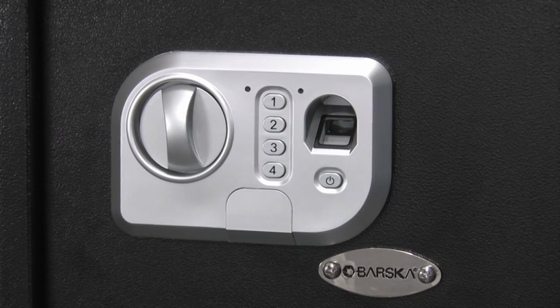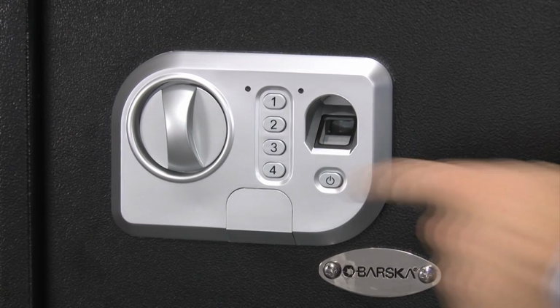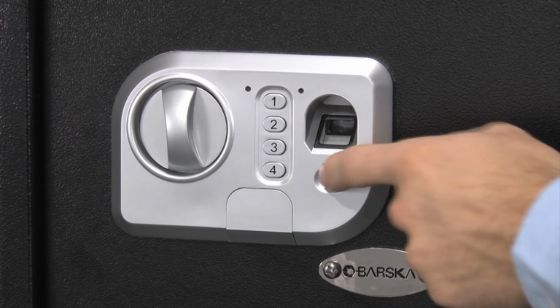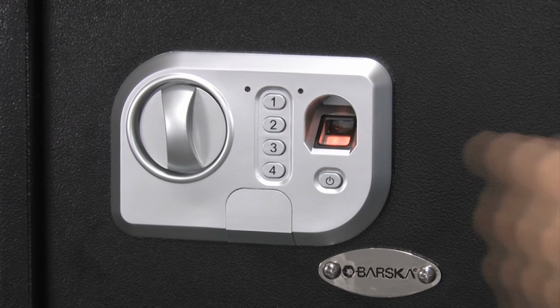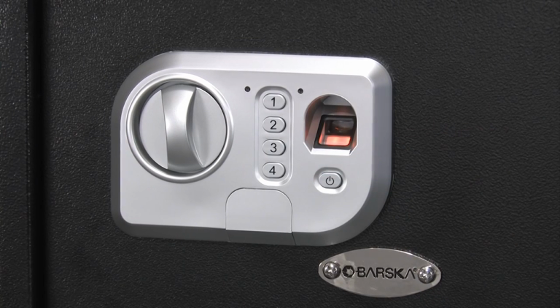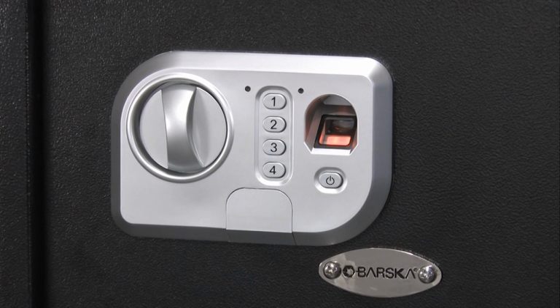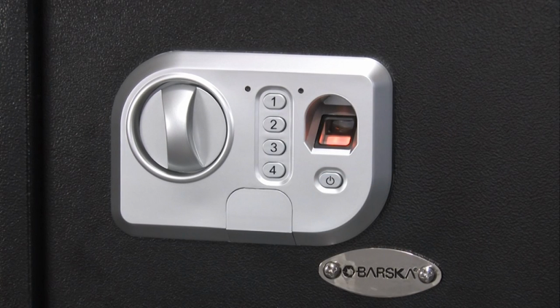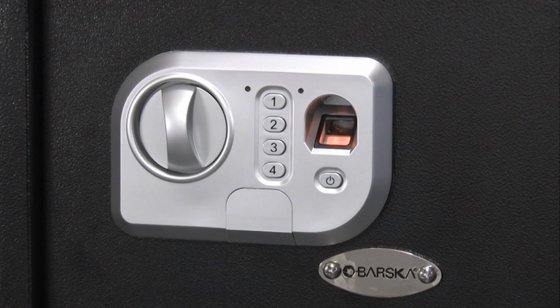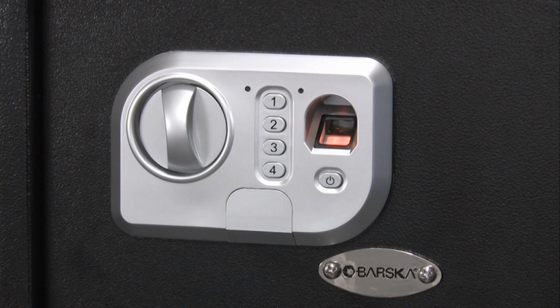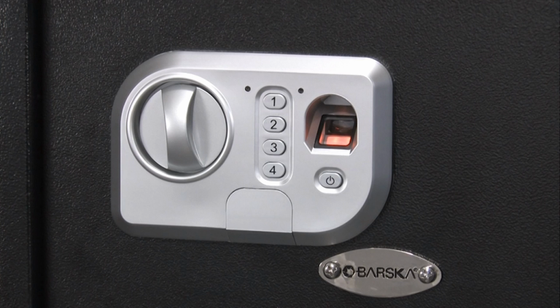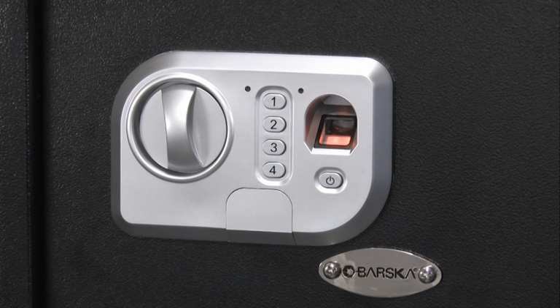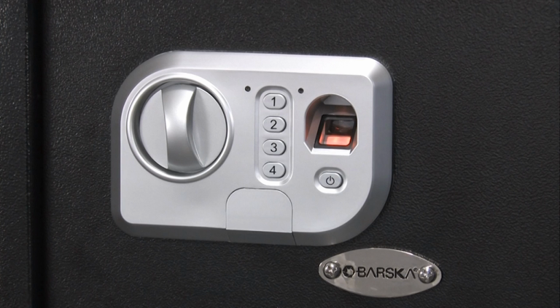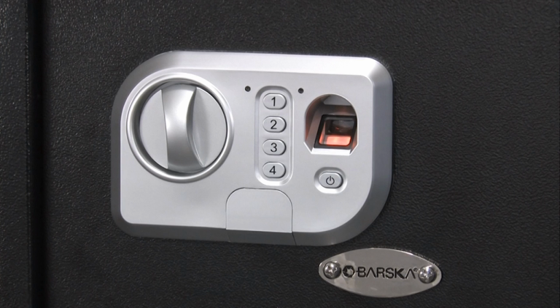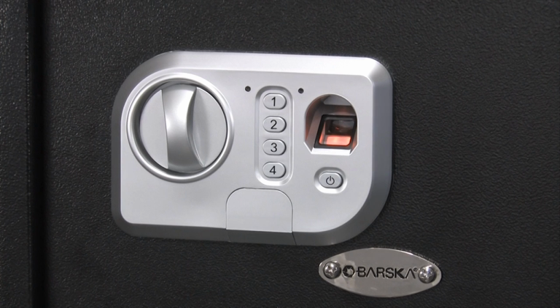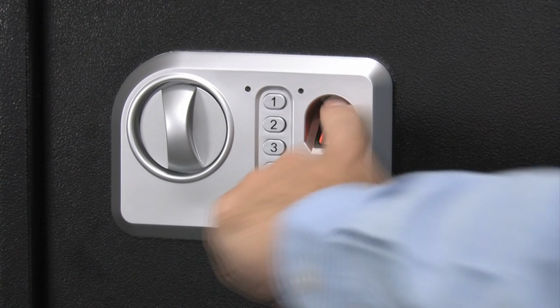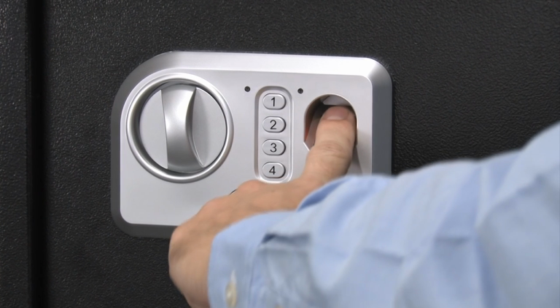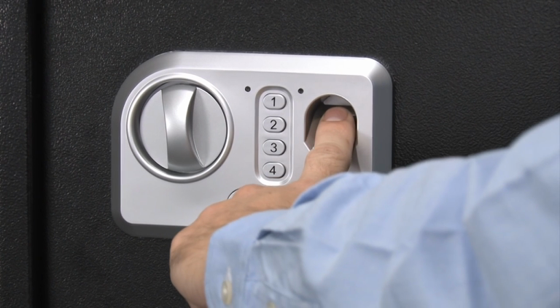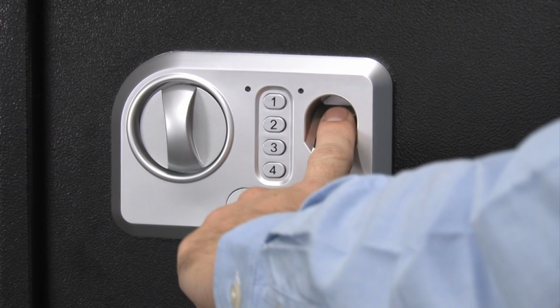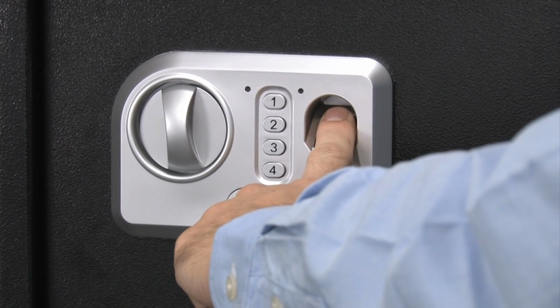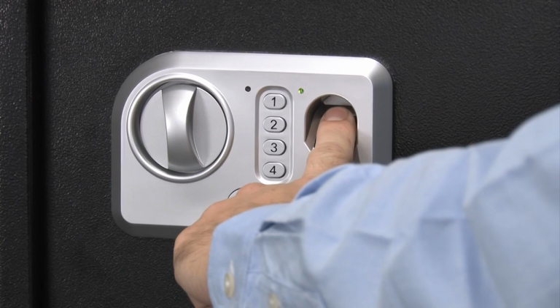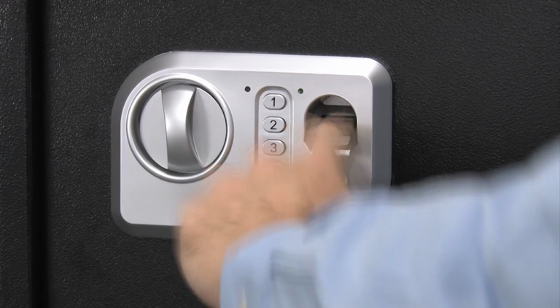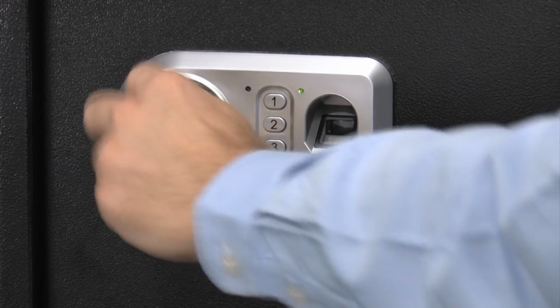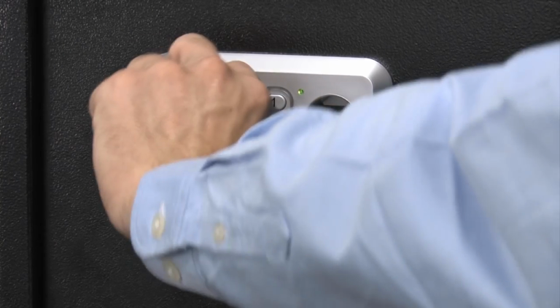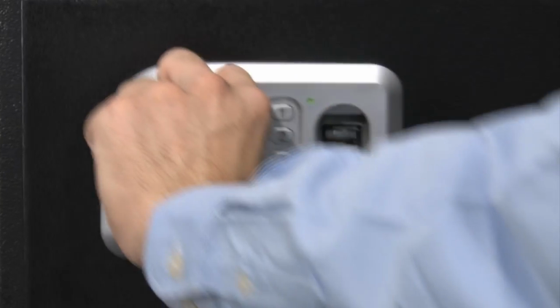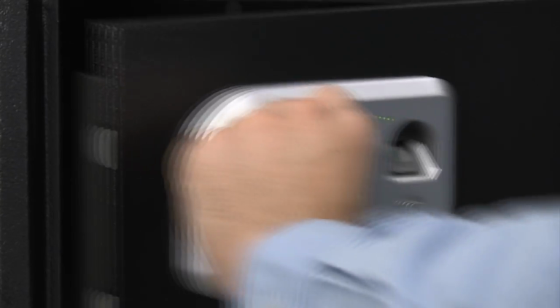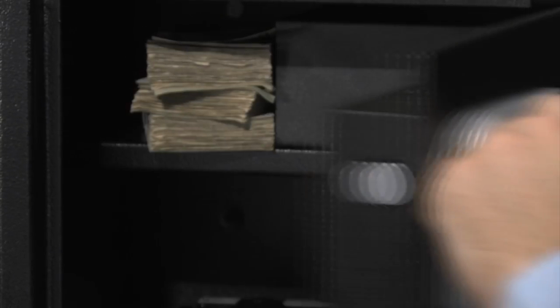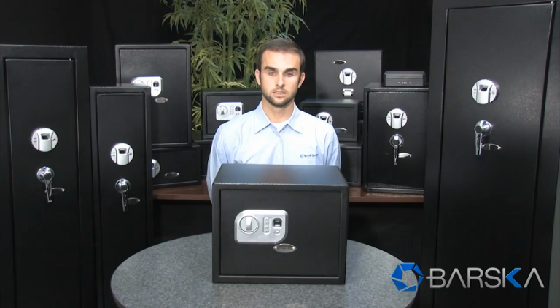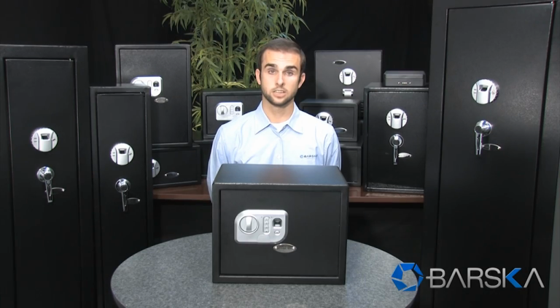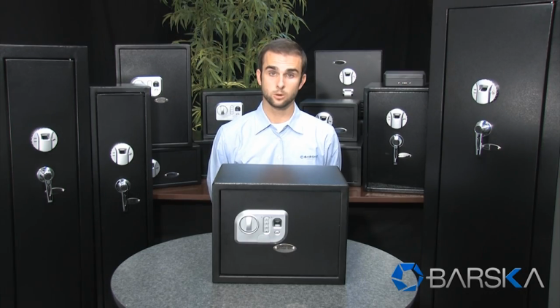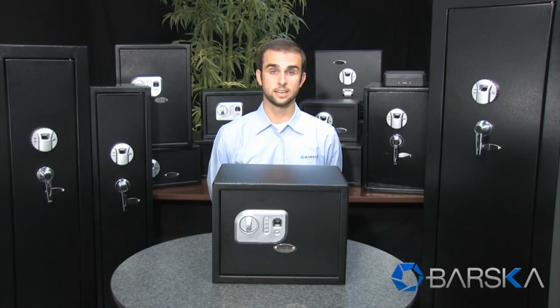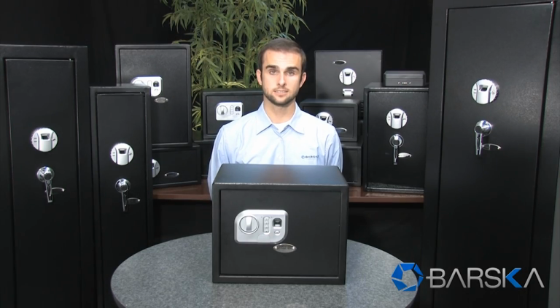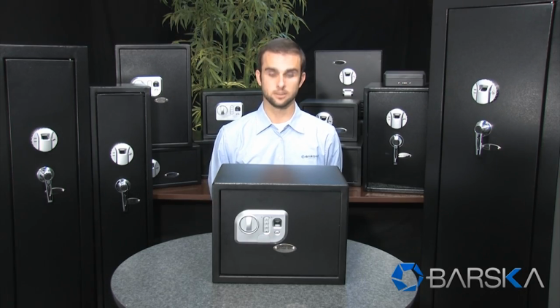To open the door with the fingerprint, press the confirmation key until the scanner illuminates red. Place the finger on the scanner until the illumination ceases. The green indicator light will flash and you will hear one beep indicating a successful scan. Turn the knob clockwise and you can now access the safe.